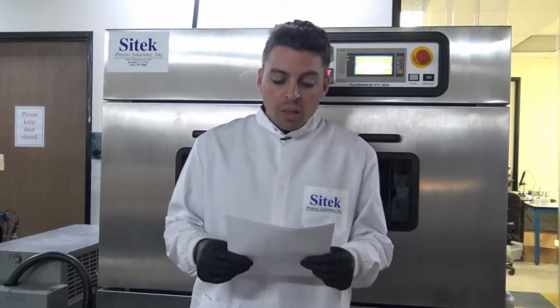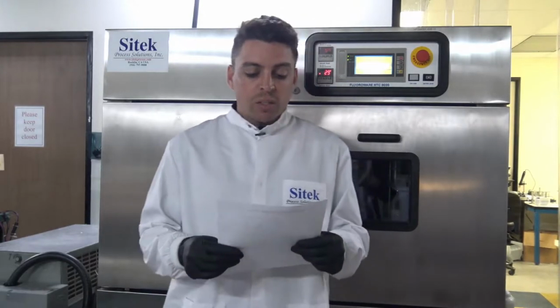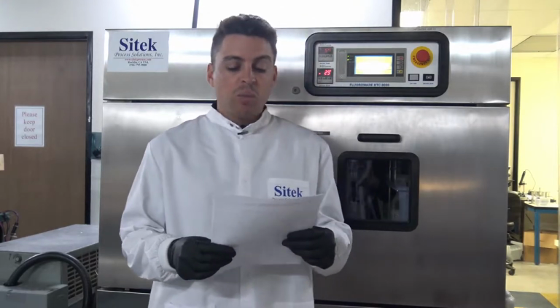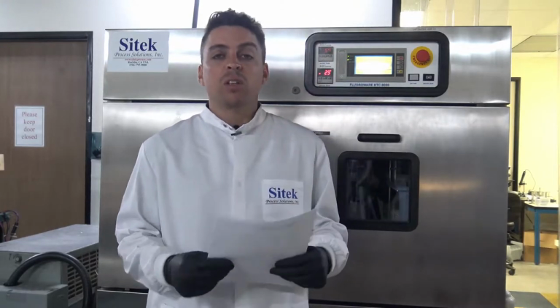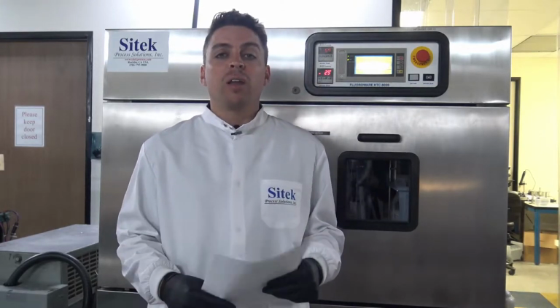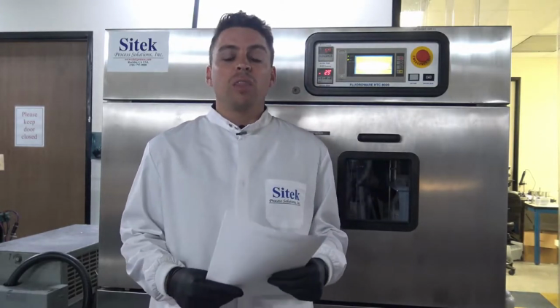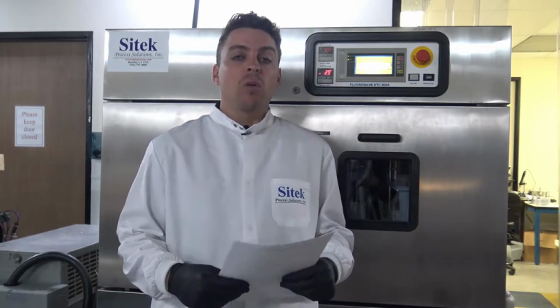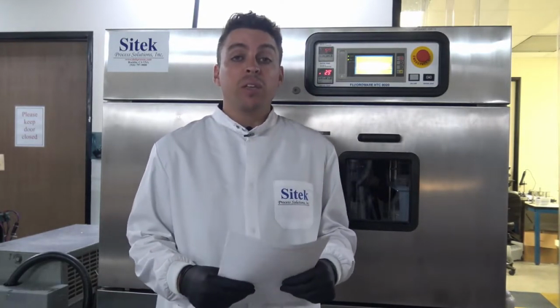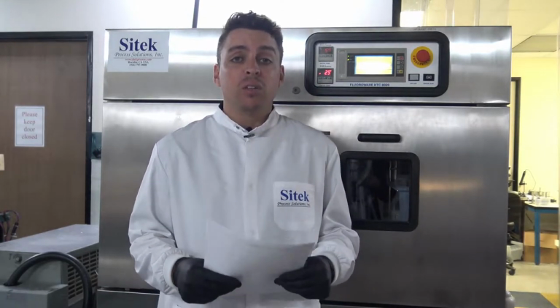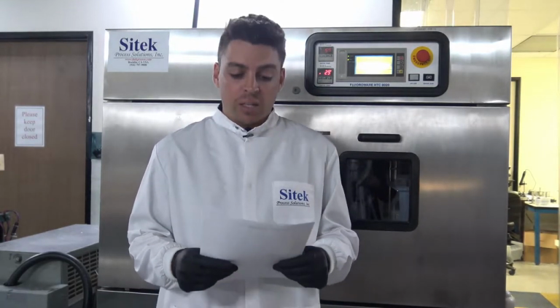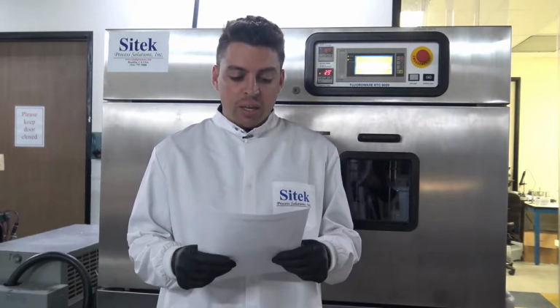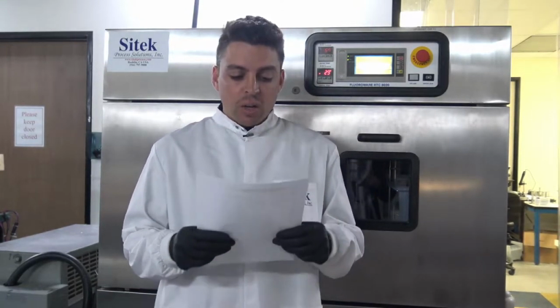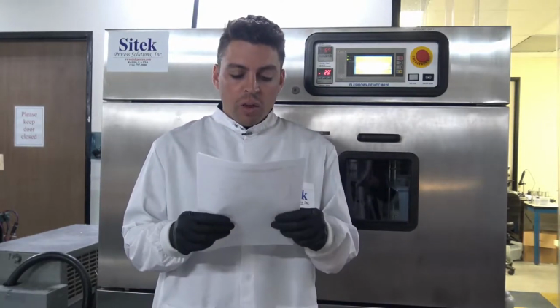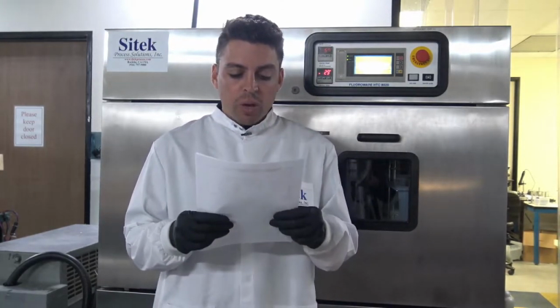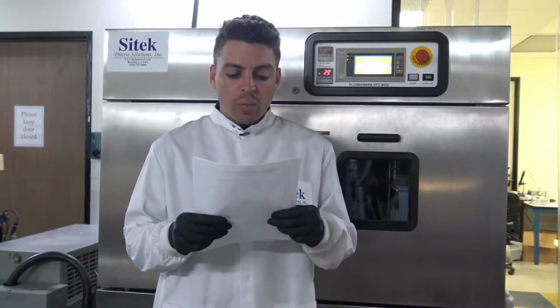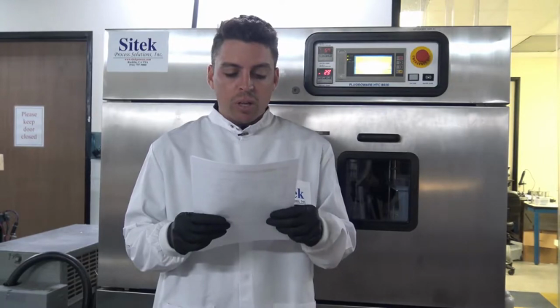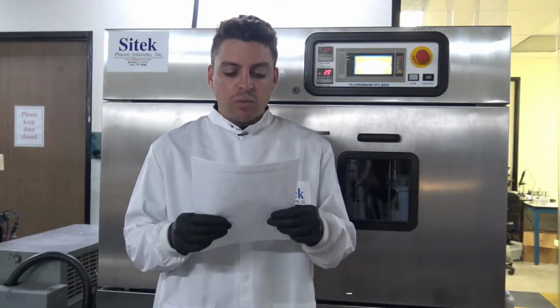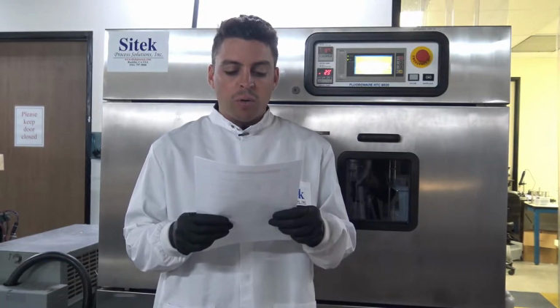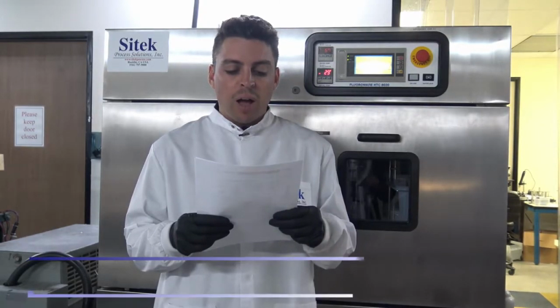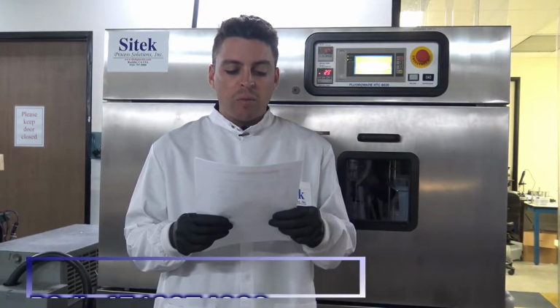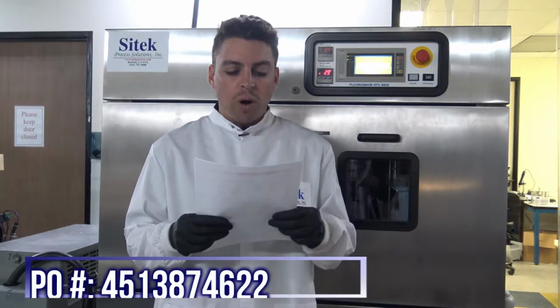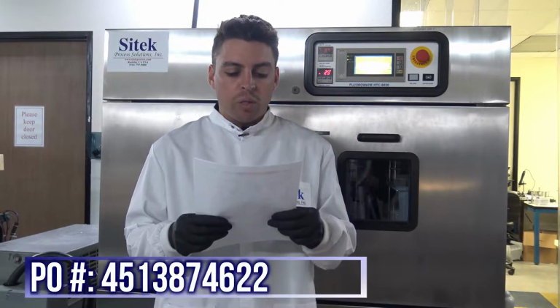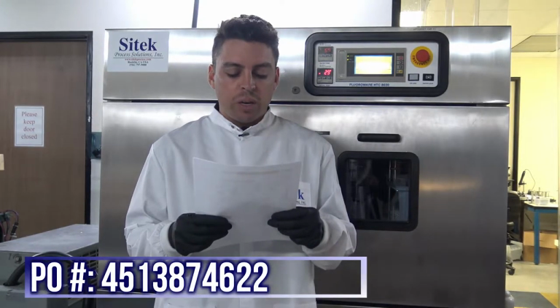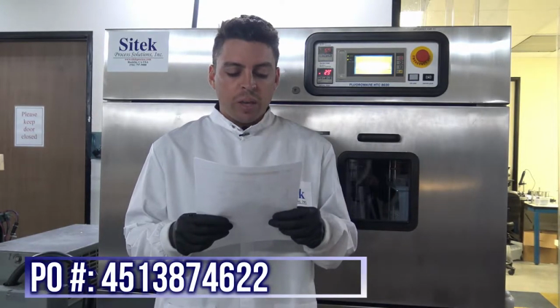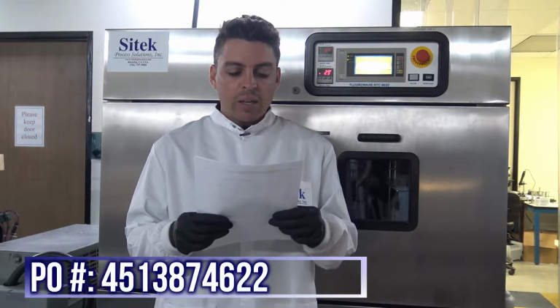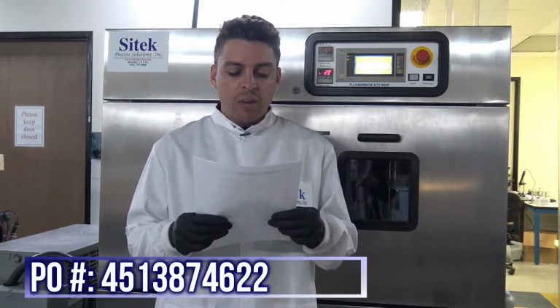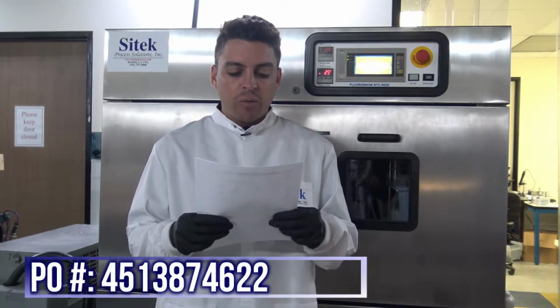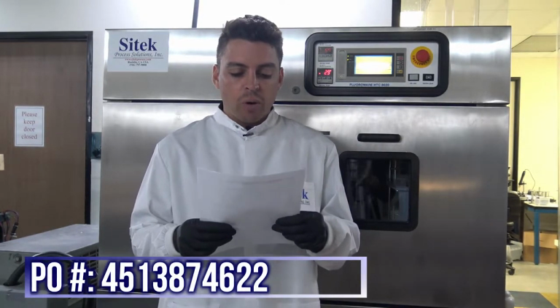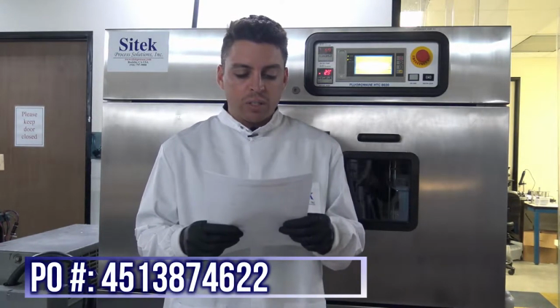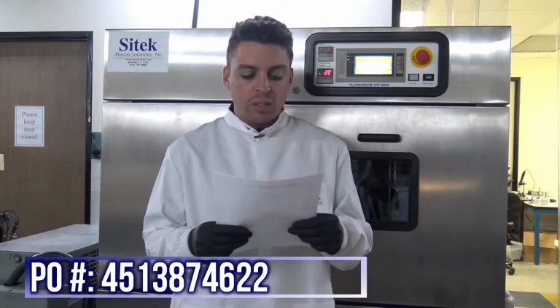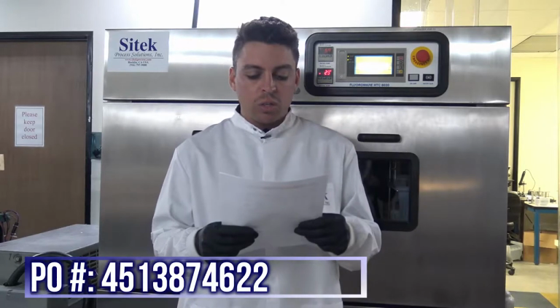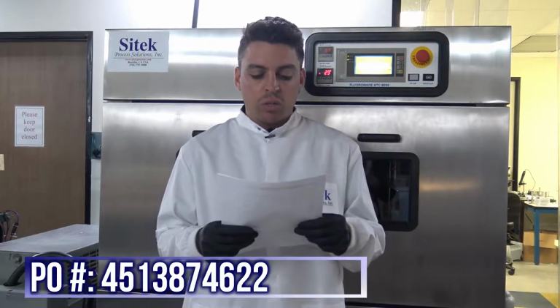This customer is located in the northeastern United States and their PO number is 4513874622.